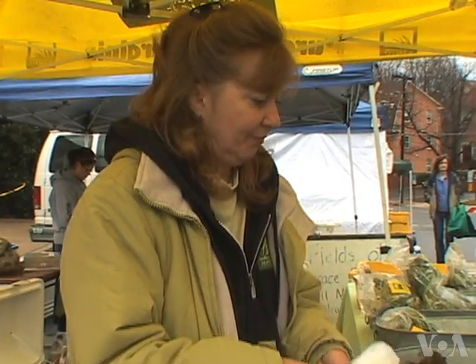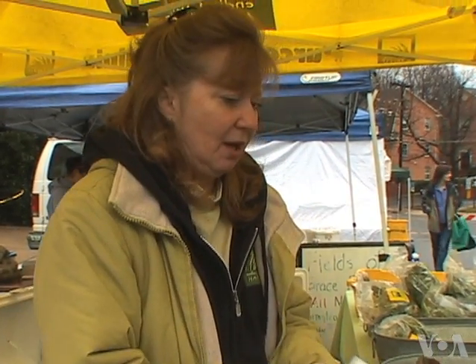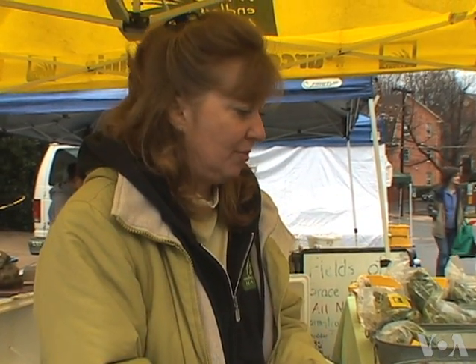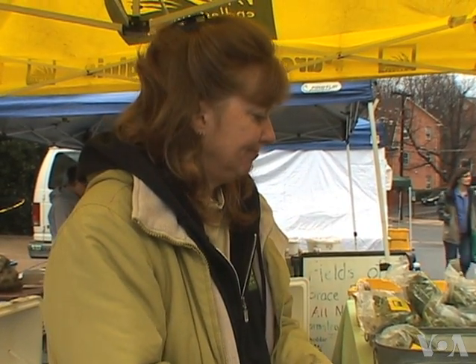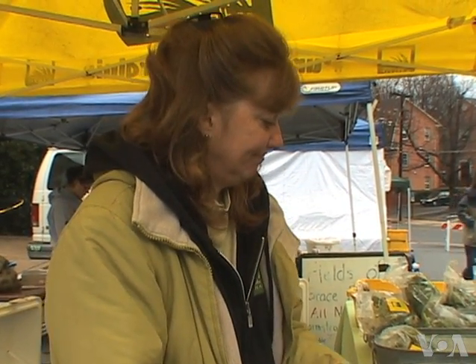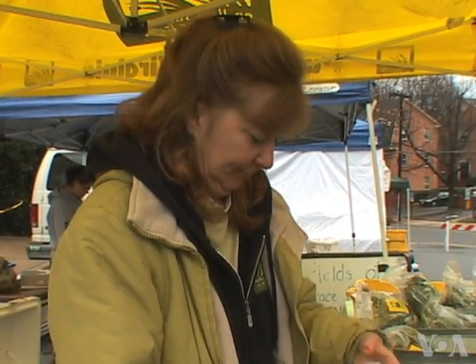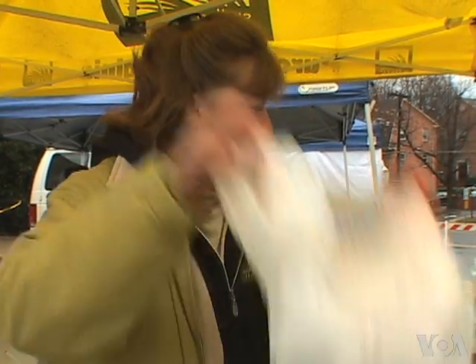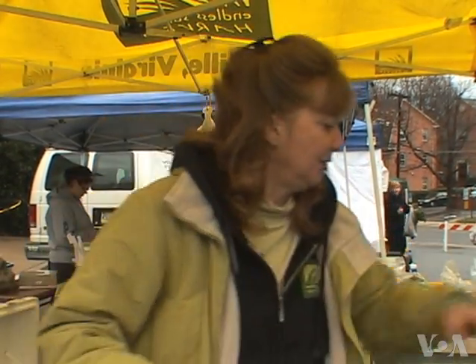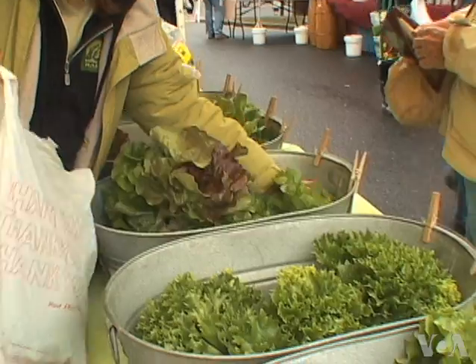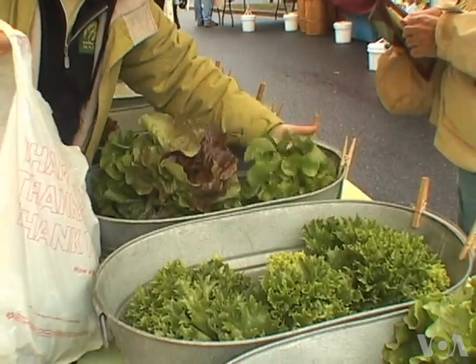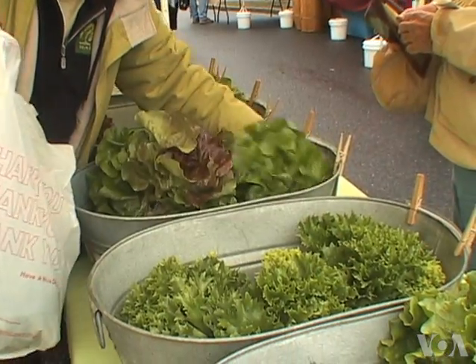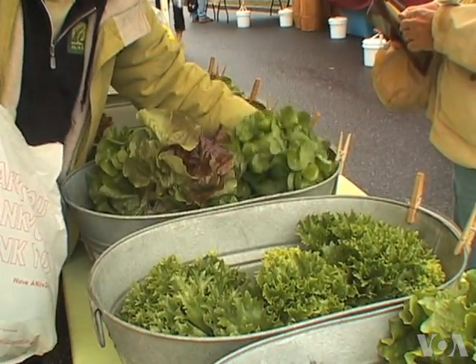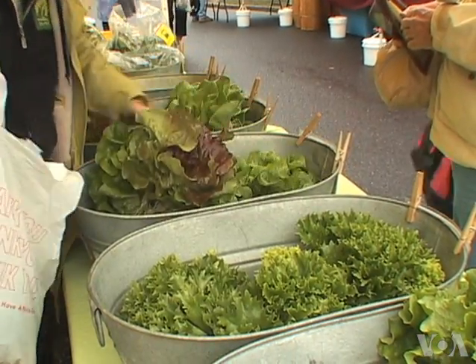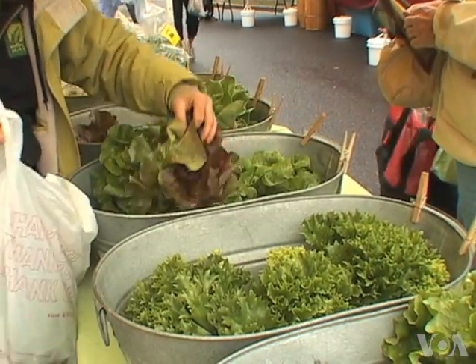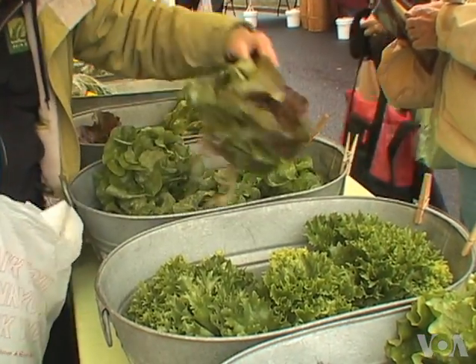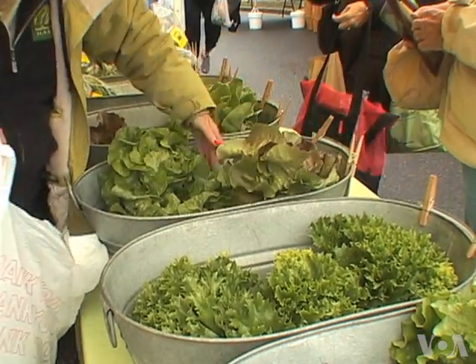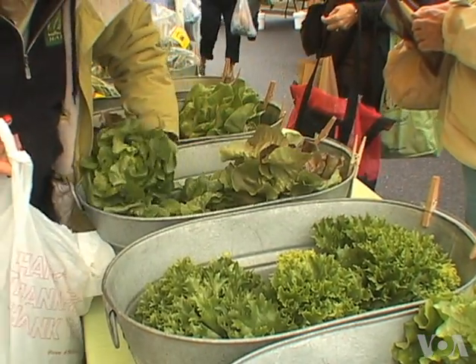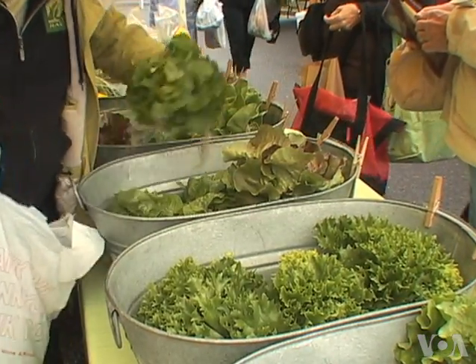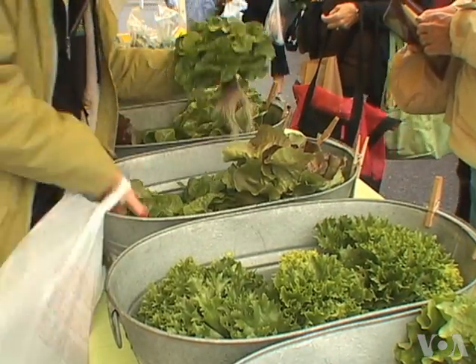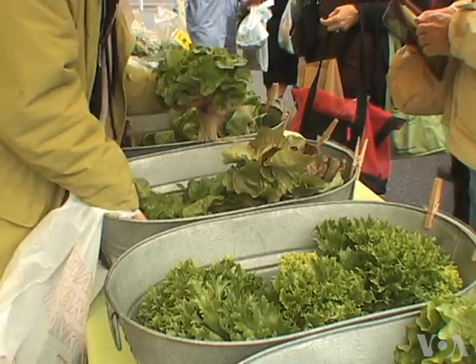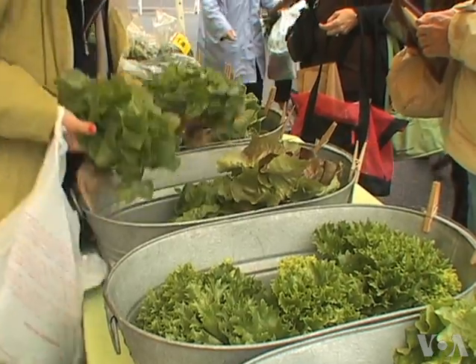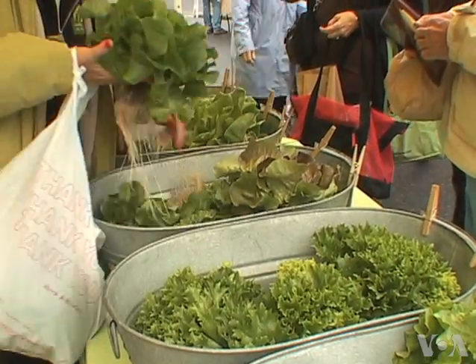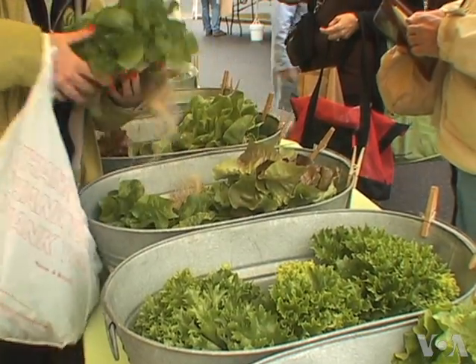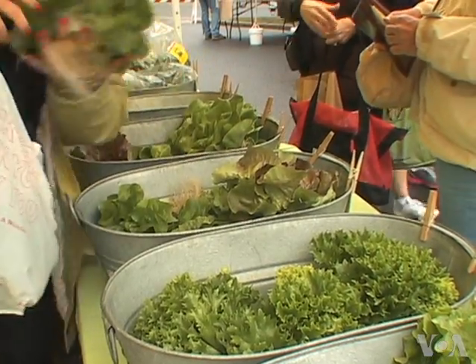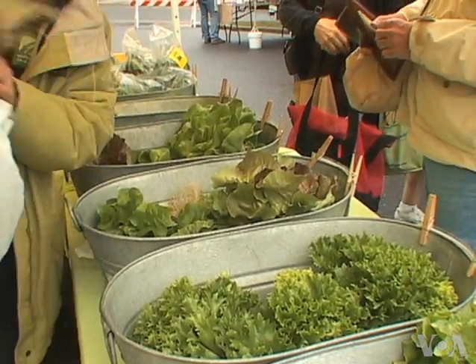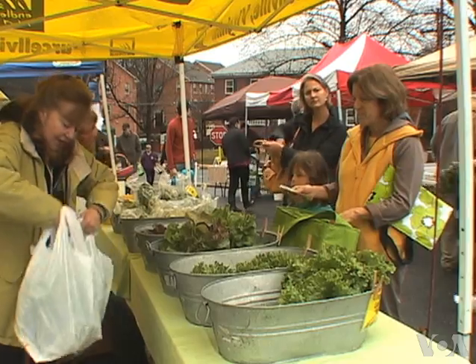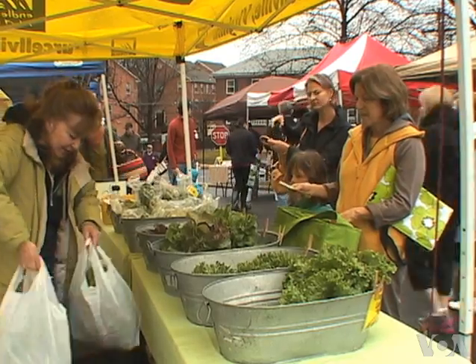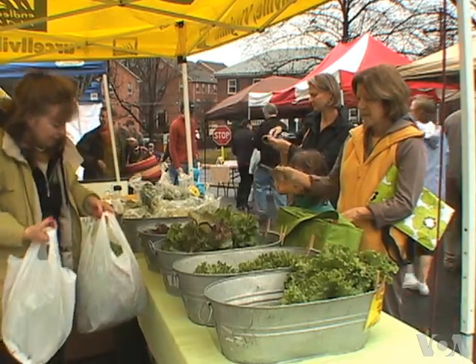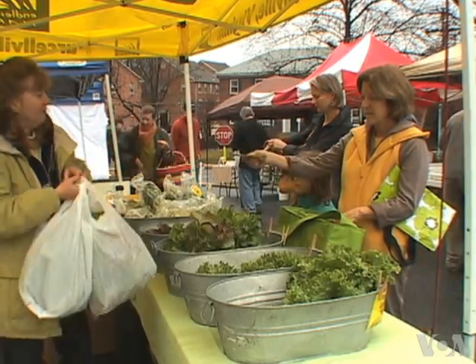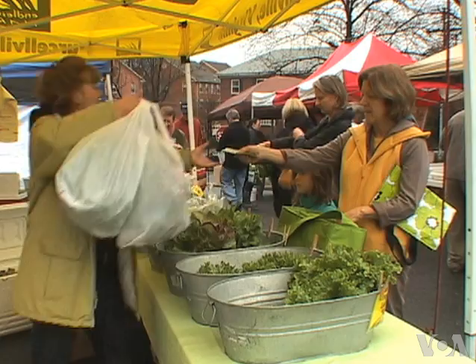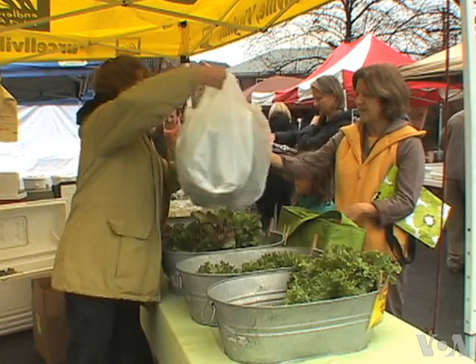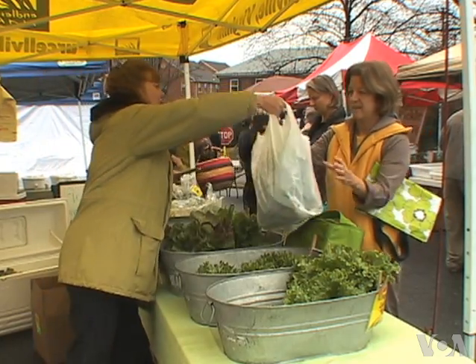A romaine. Mary Ellen Taylor sells her produce at weekend farmers markets near Washington, D.C. The heads of lettuce, still attached to their roots, are popular and she has many regular customers, like Betsy Kulik.